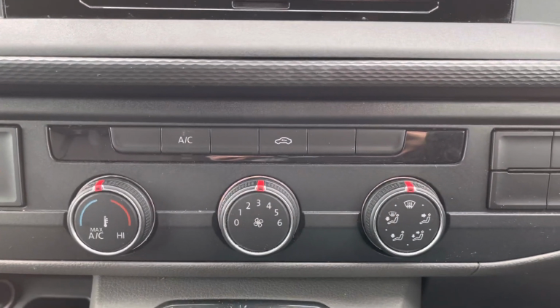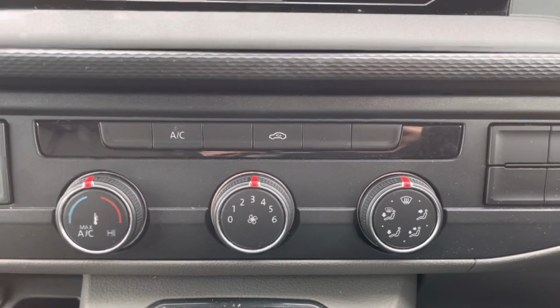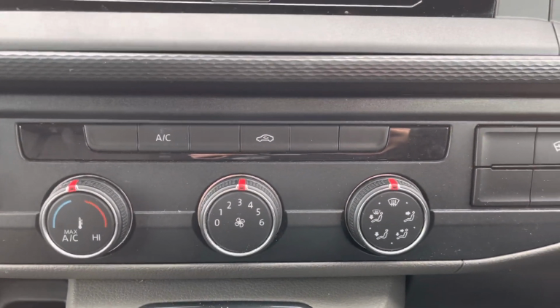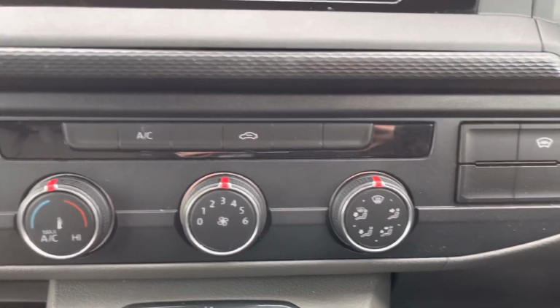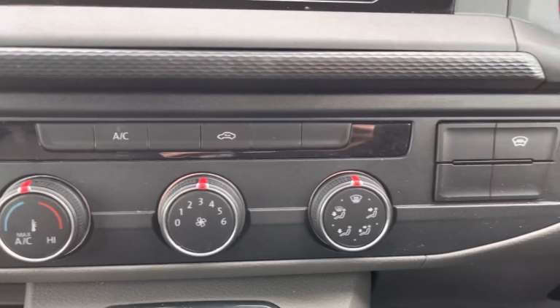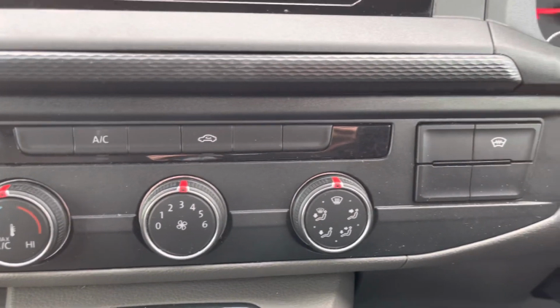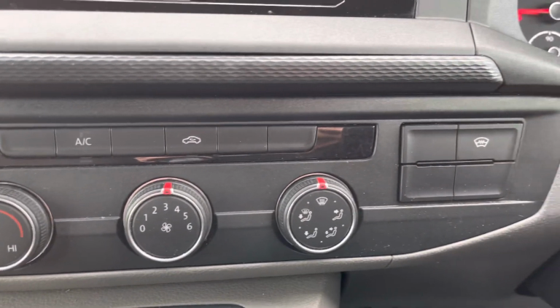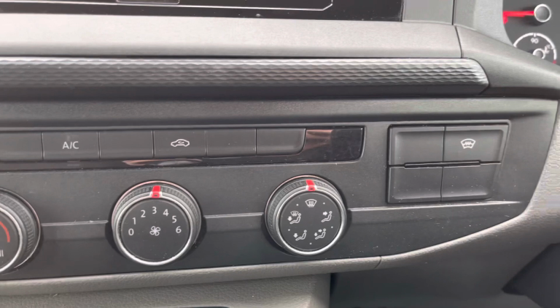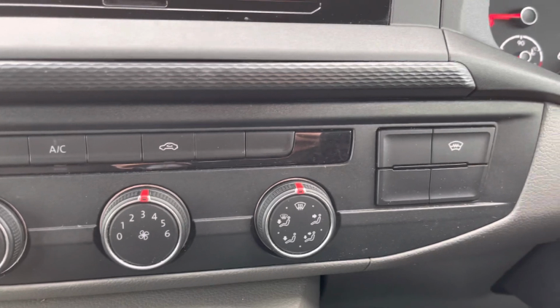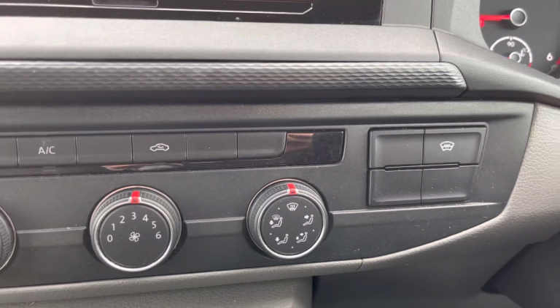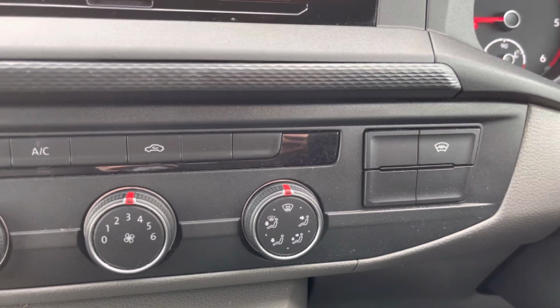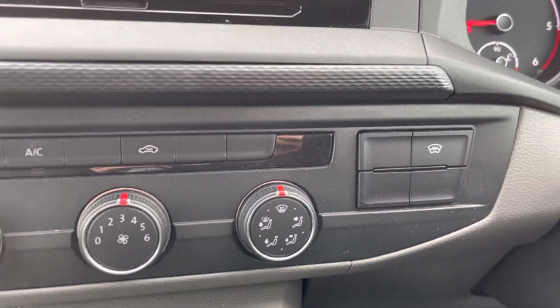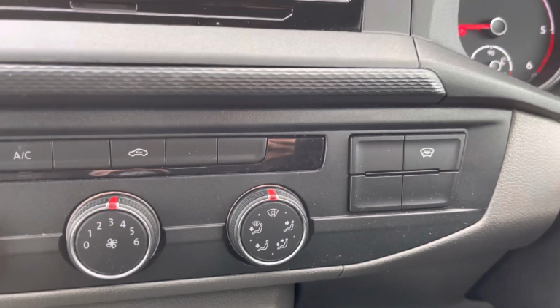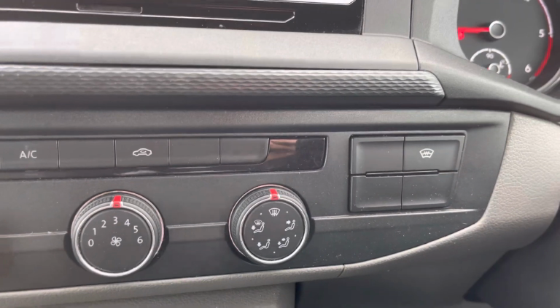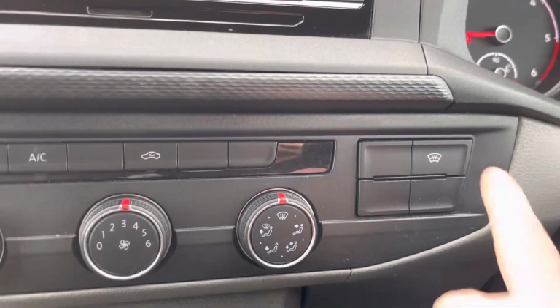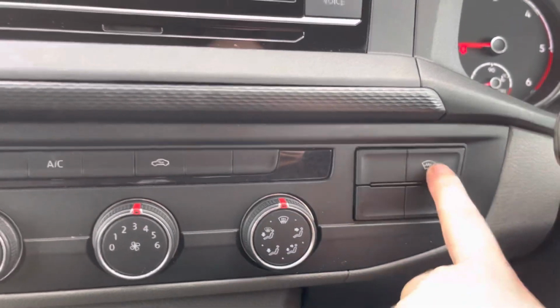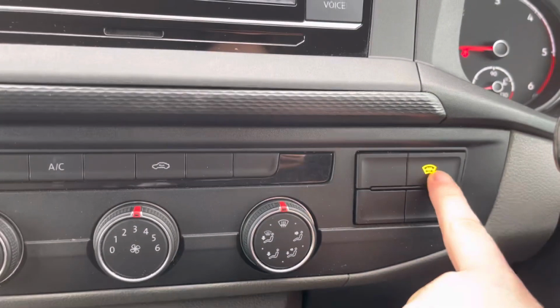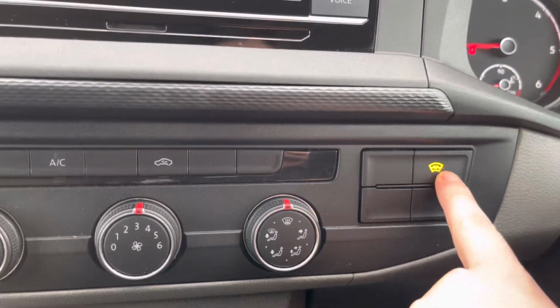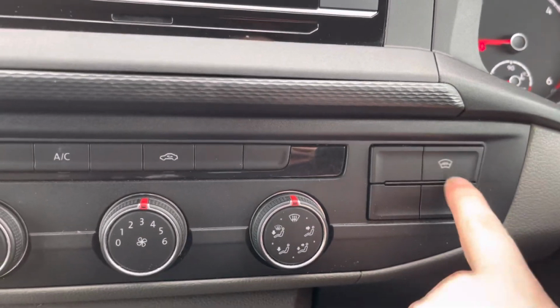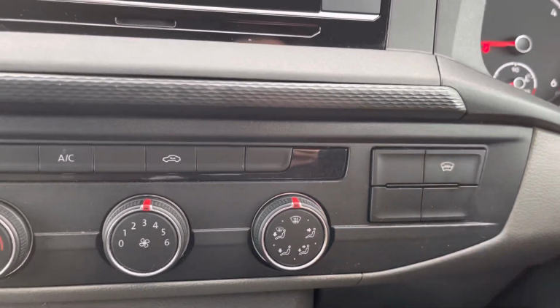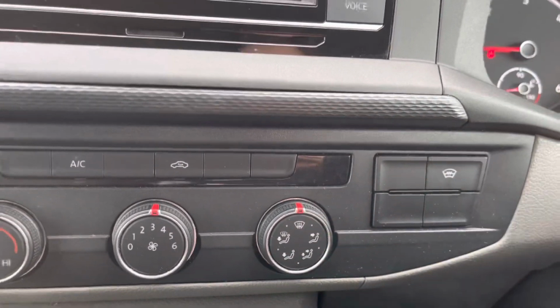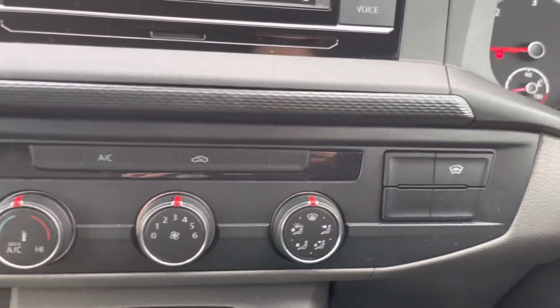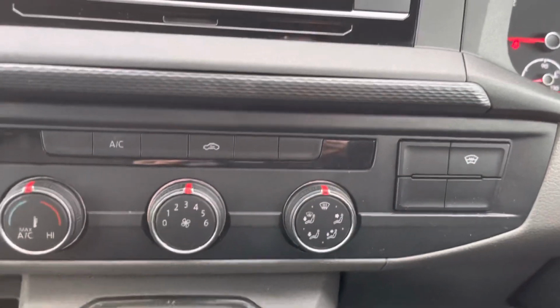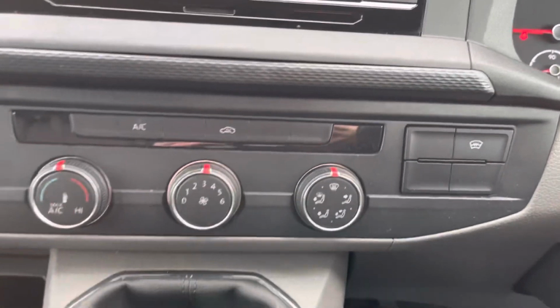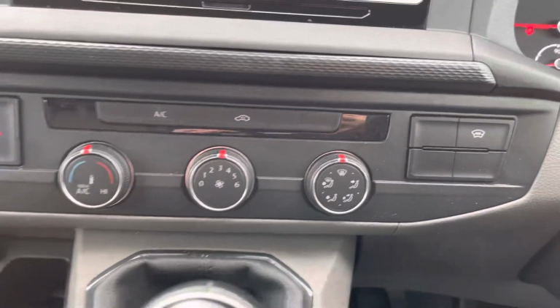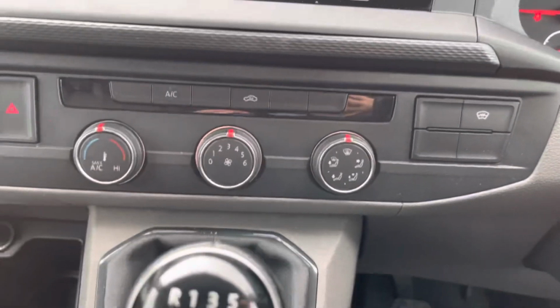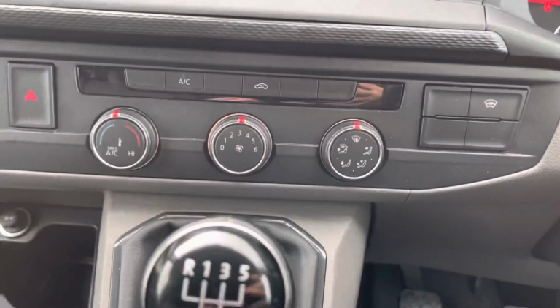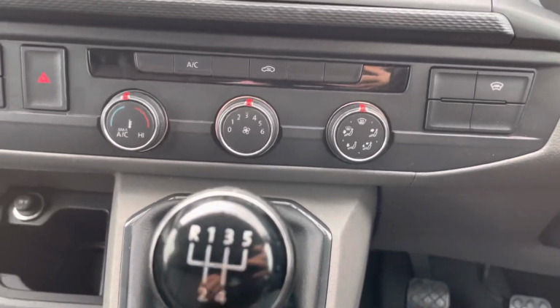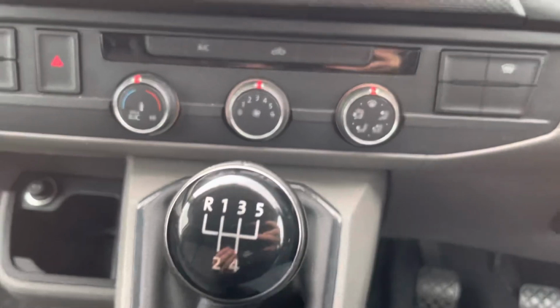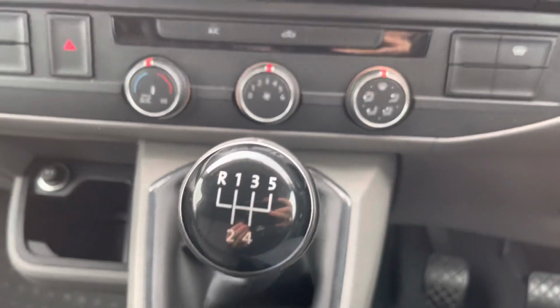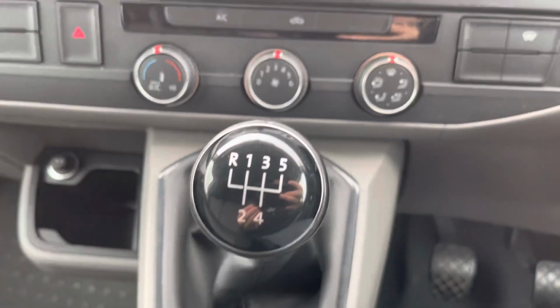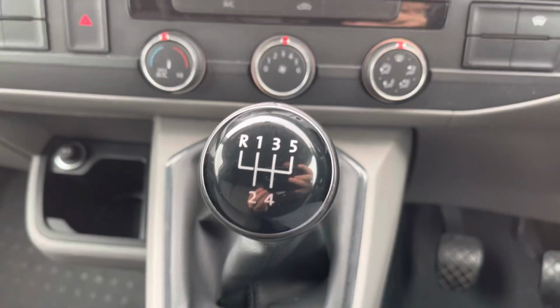Electronically controlled air conditioning ensures you stay comfortable on every journey, and the heated front windscreen ensures you get on that journey as quickly as possible.